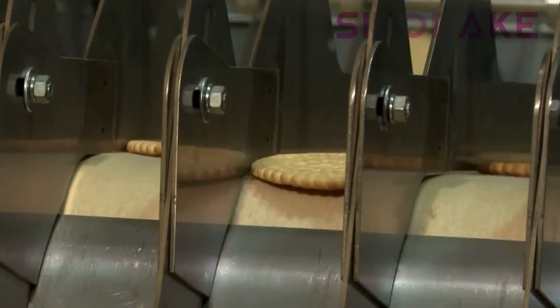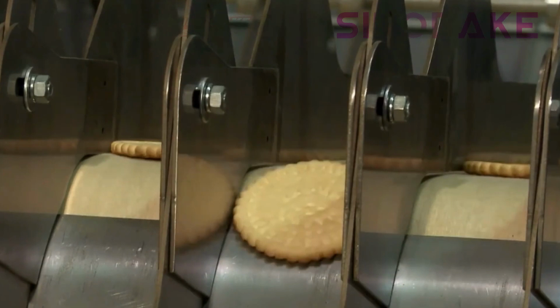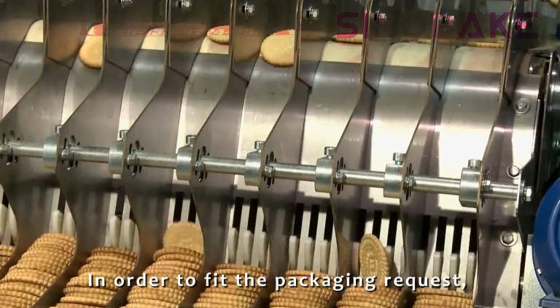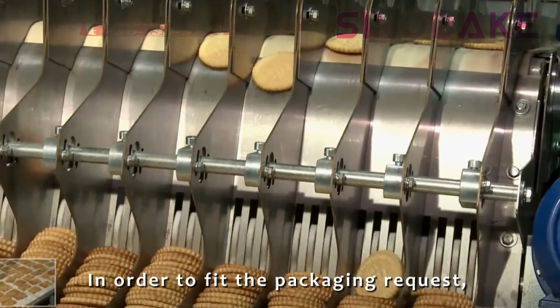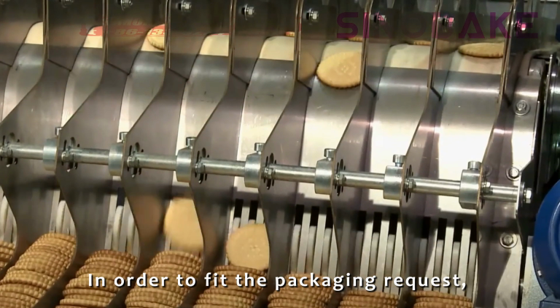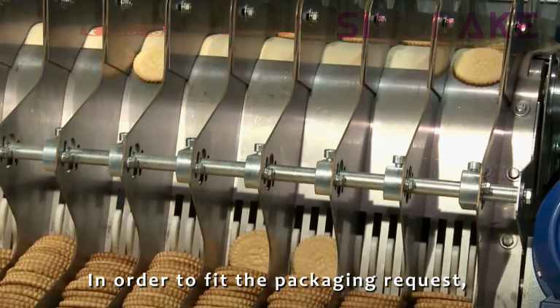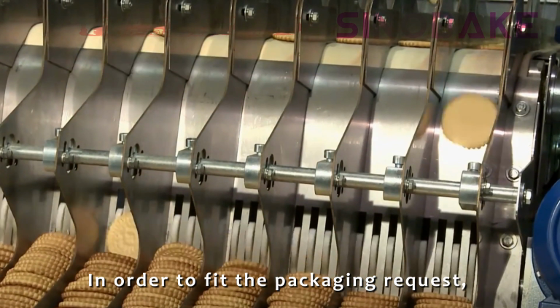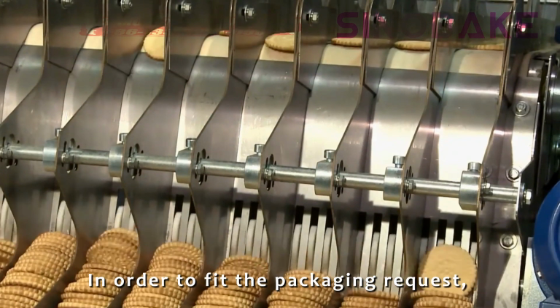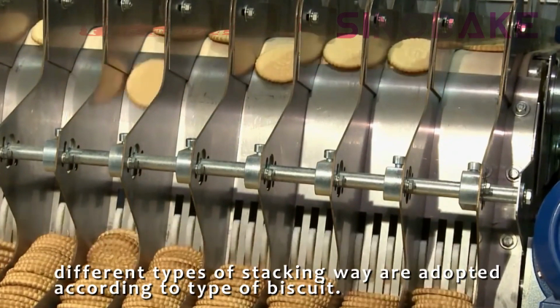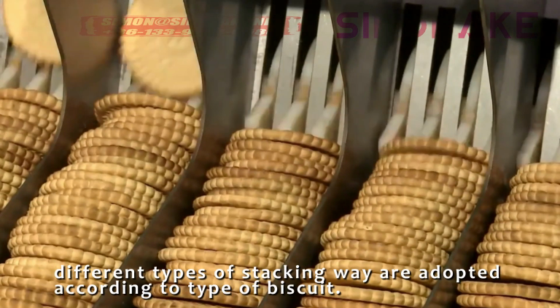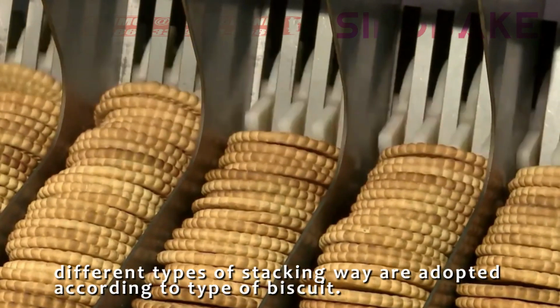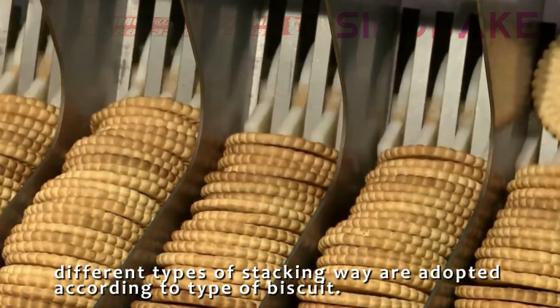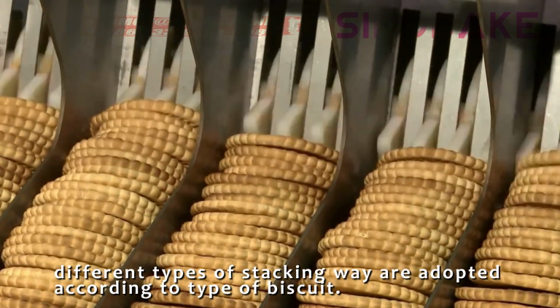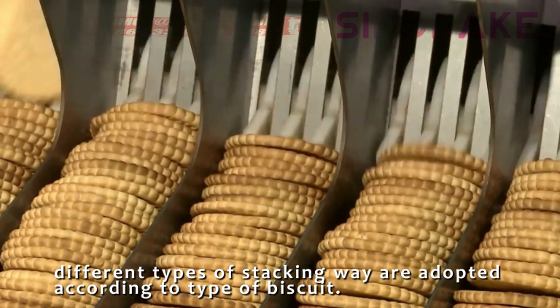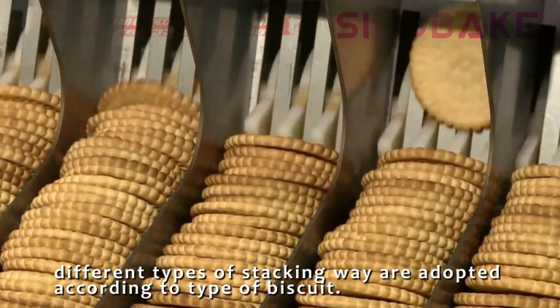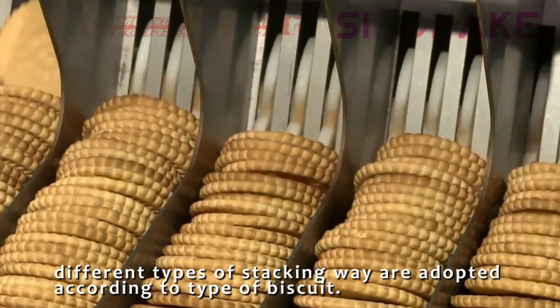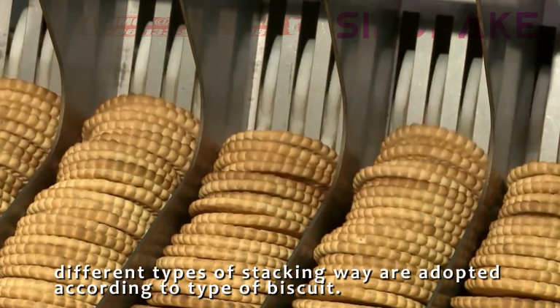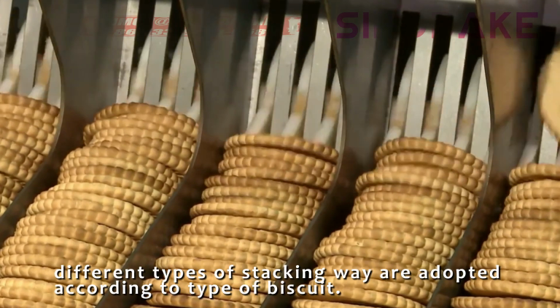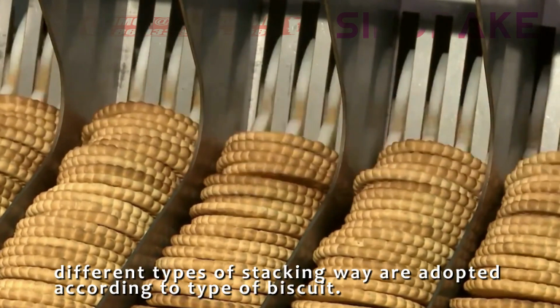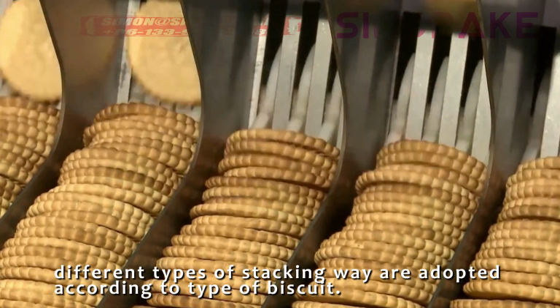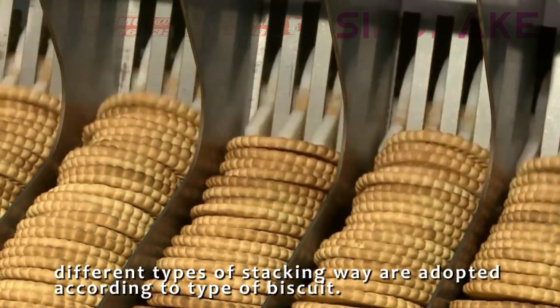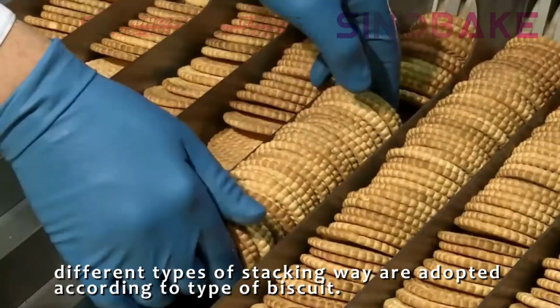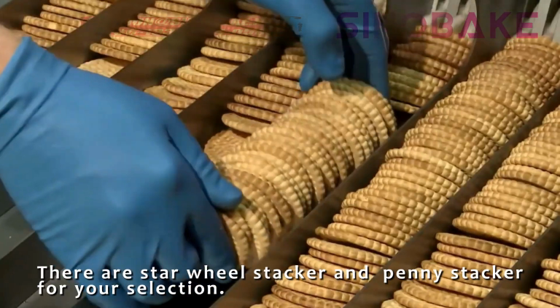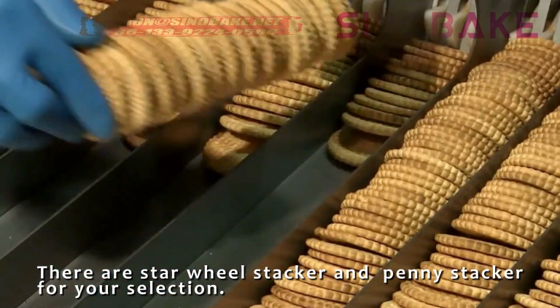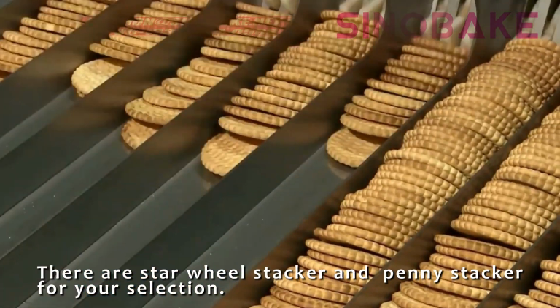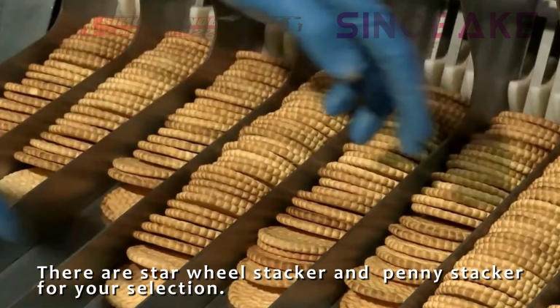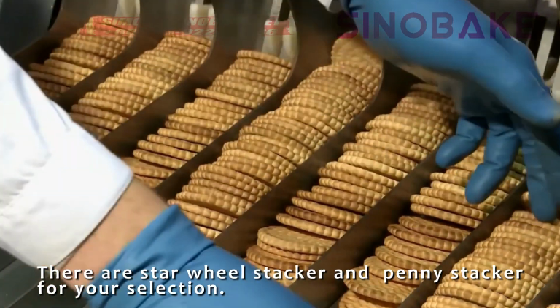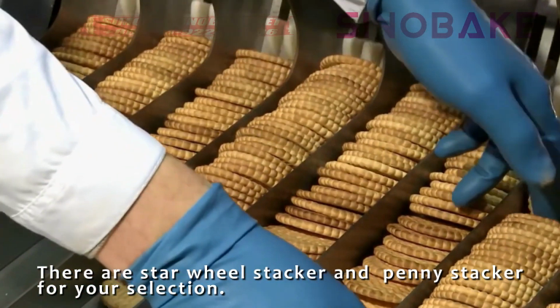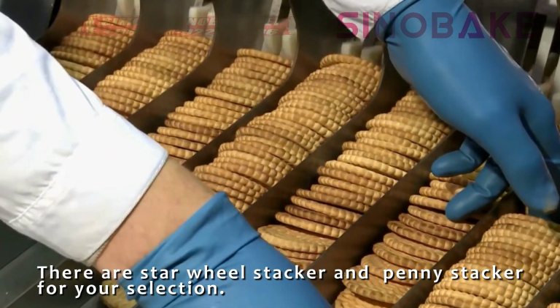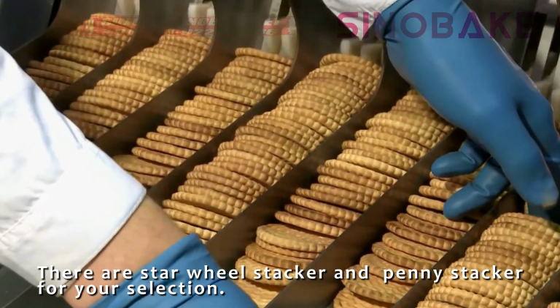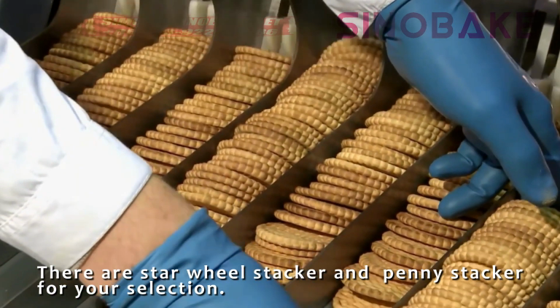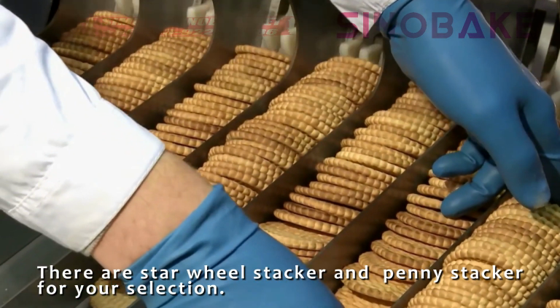In order to fit the packaging request, different types of stacking are adopted according to the type of biscuit — the panty stacker and star wheel stacker for selection.